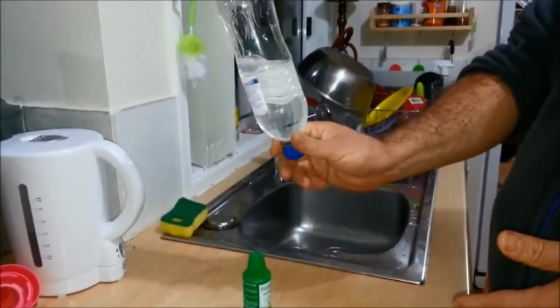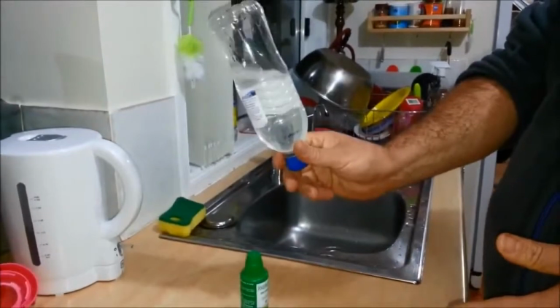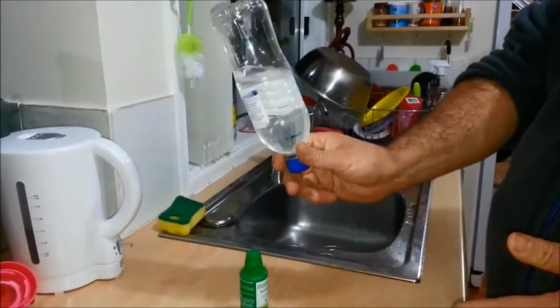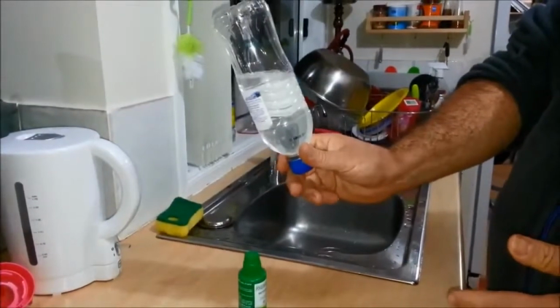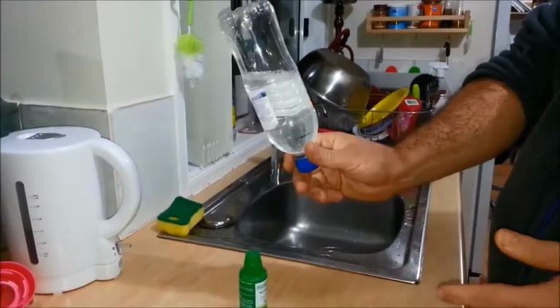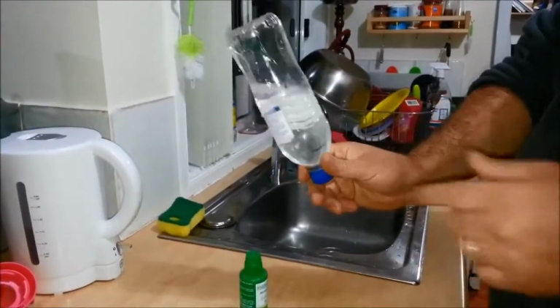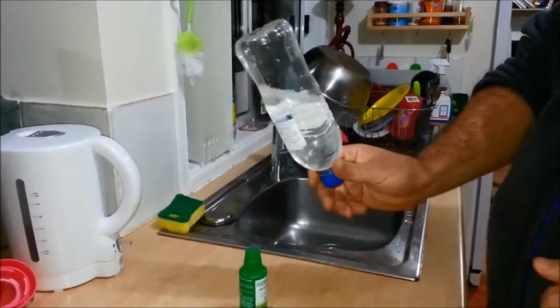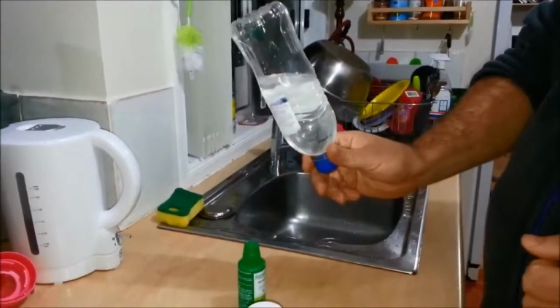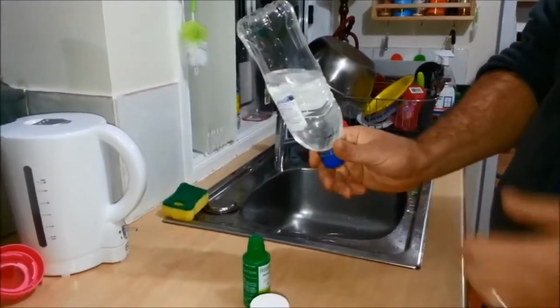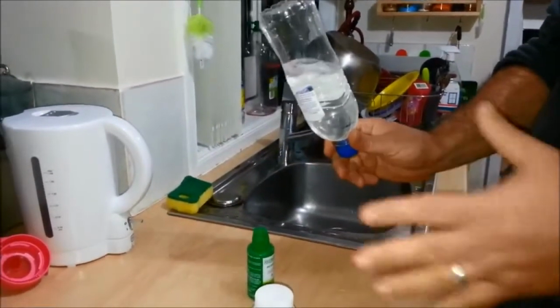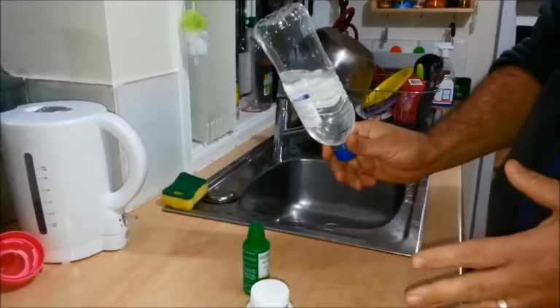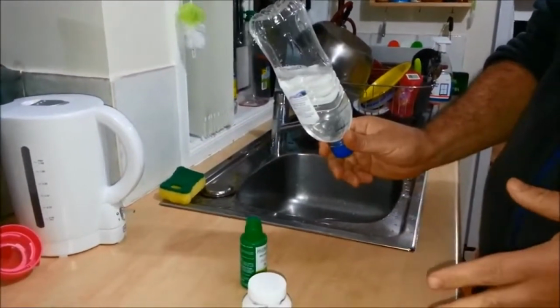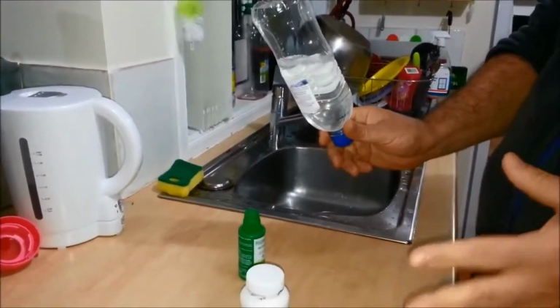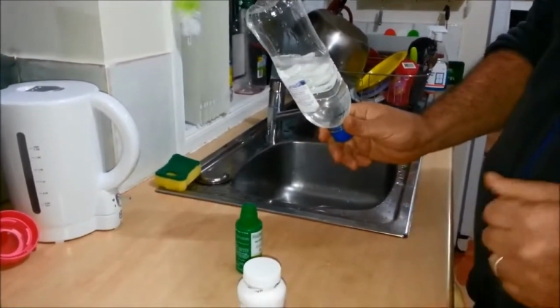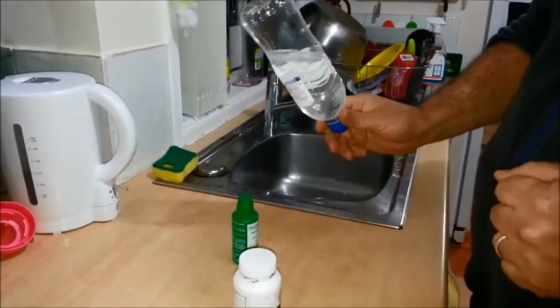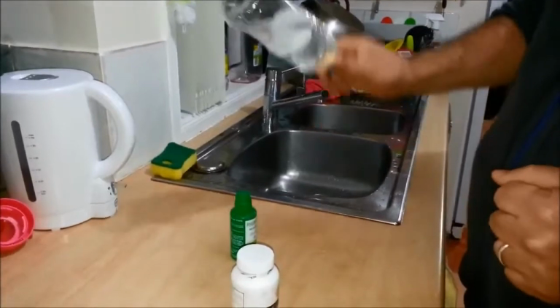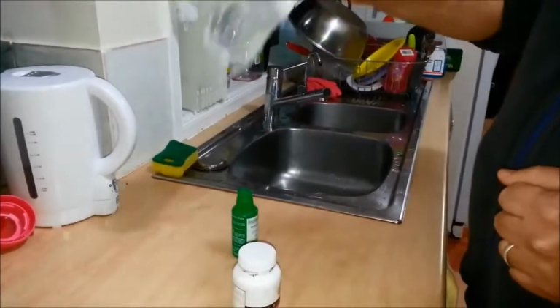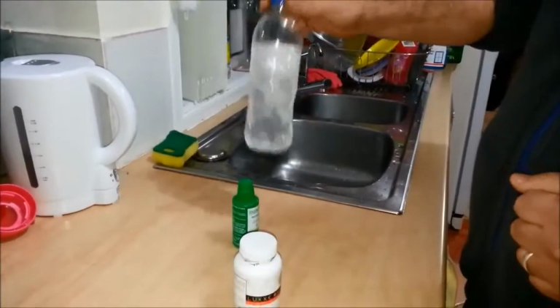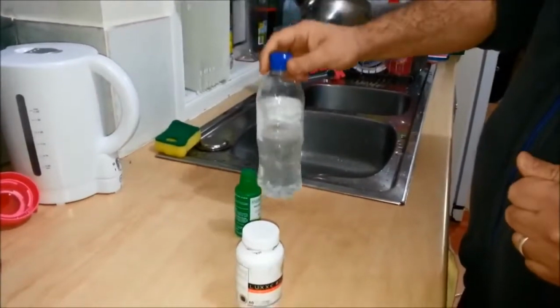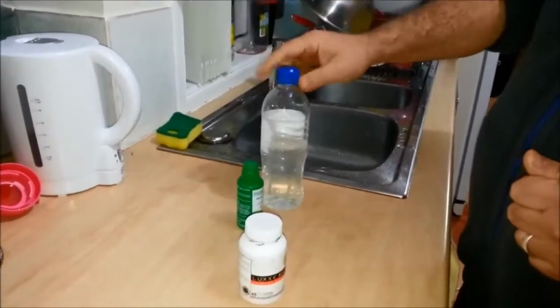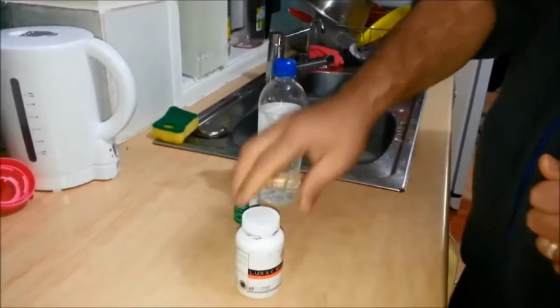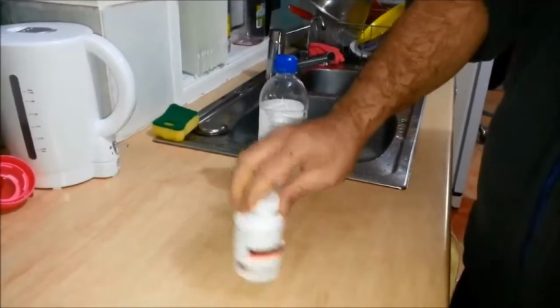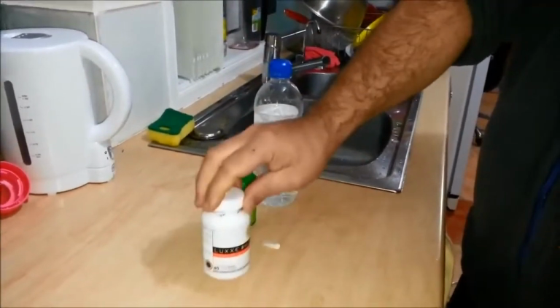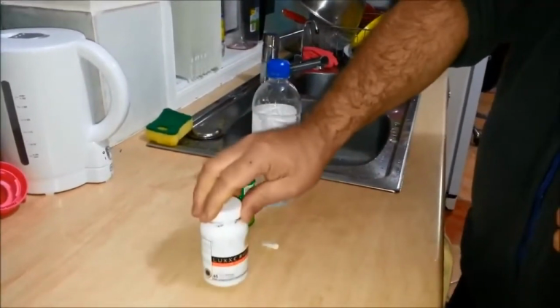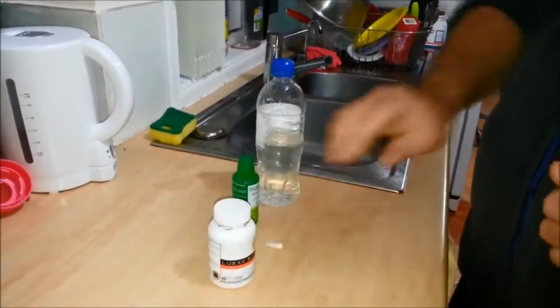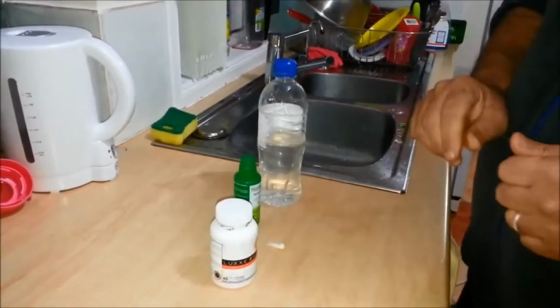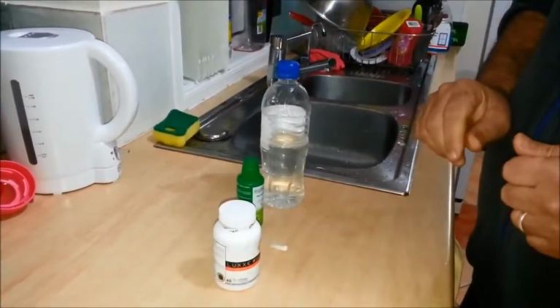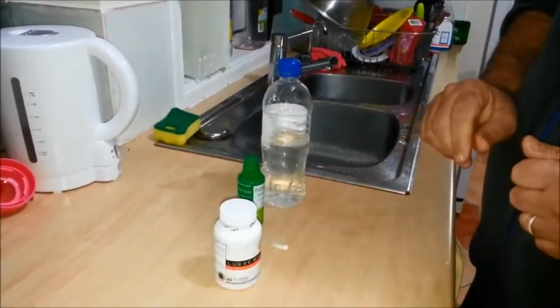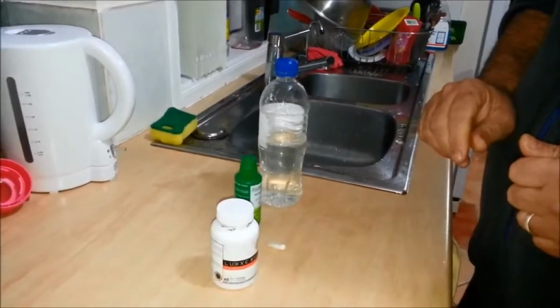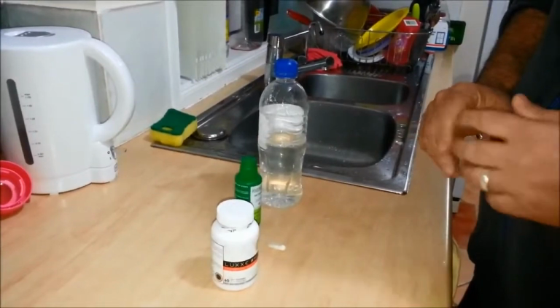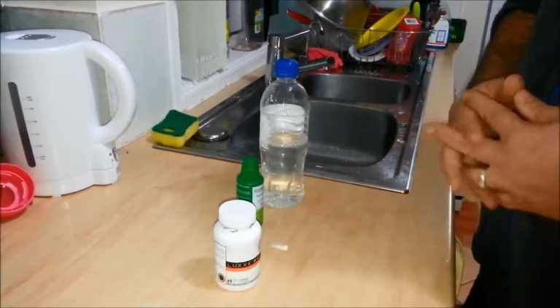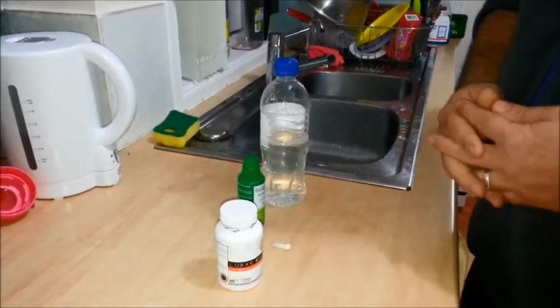Did you see that? Now you can try this at home if you think we're doing some trick or magic here. That's how easily Lux White will remove toxins from your body. Thank you.